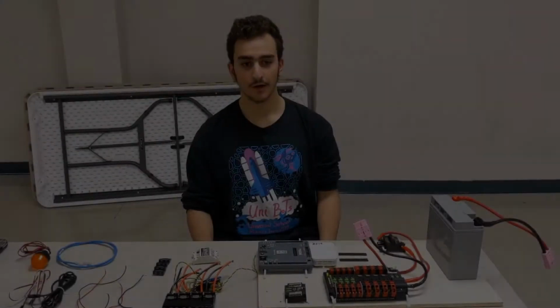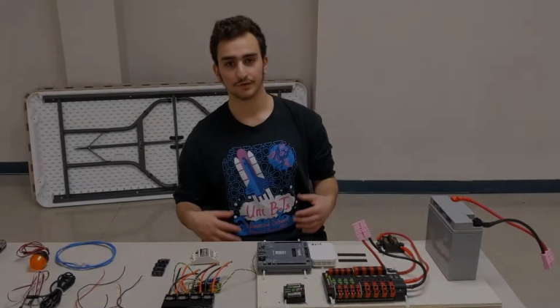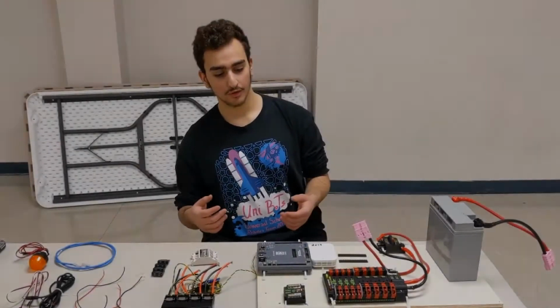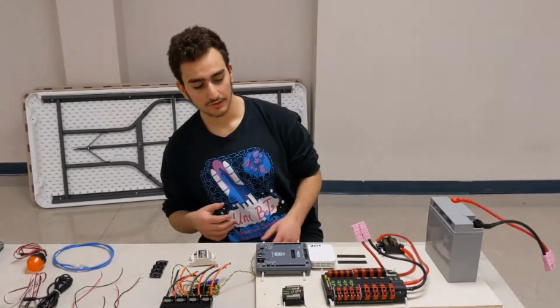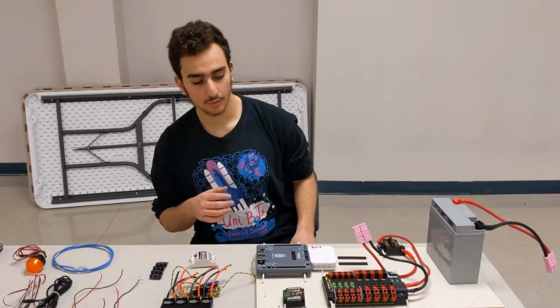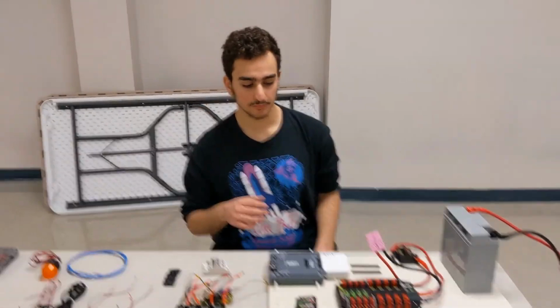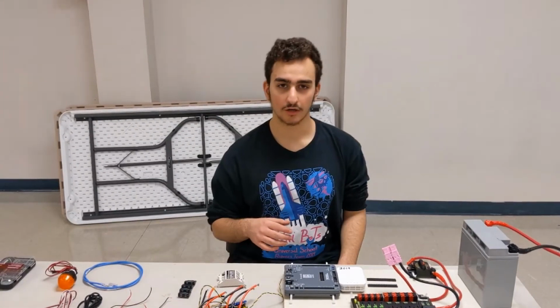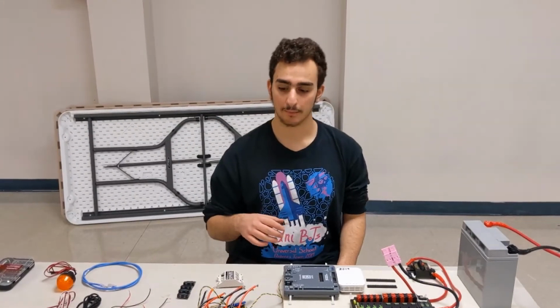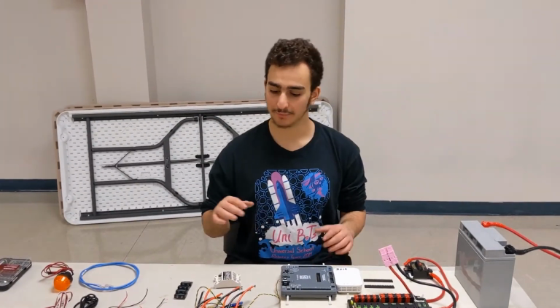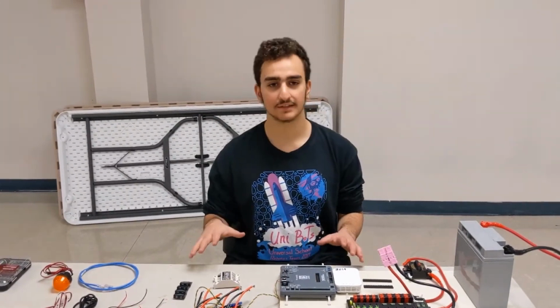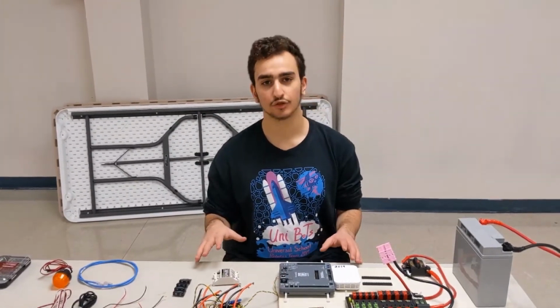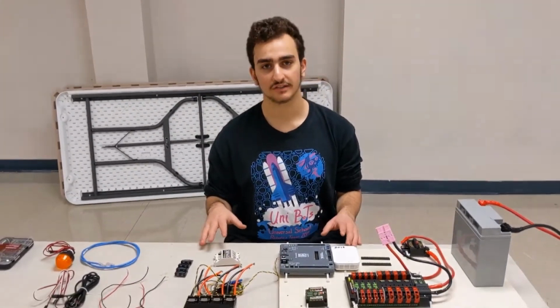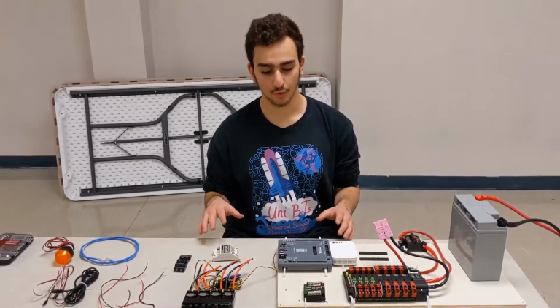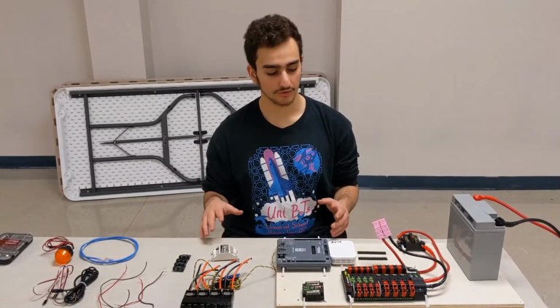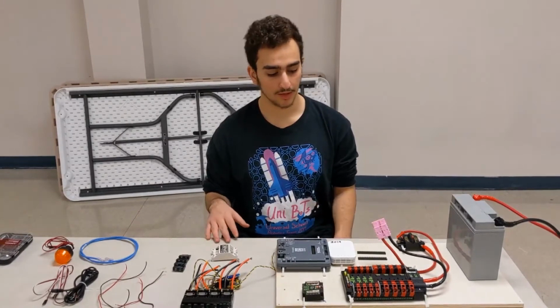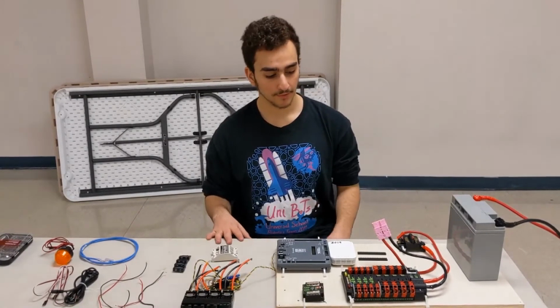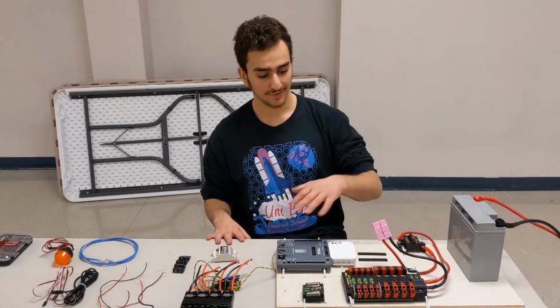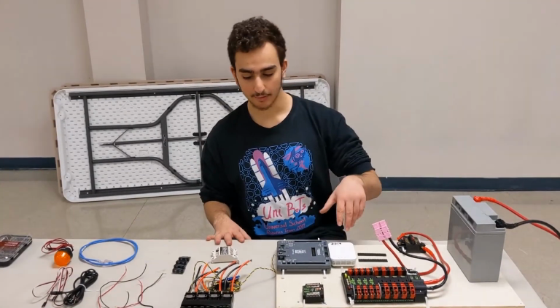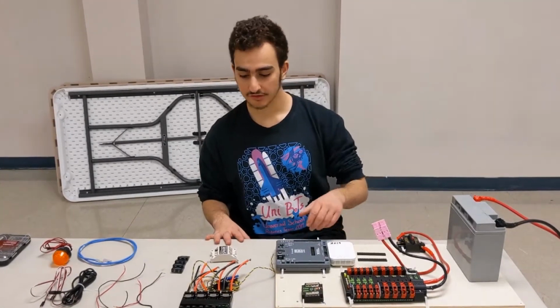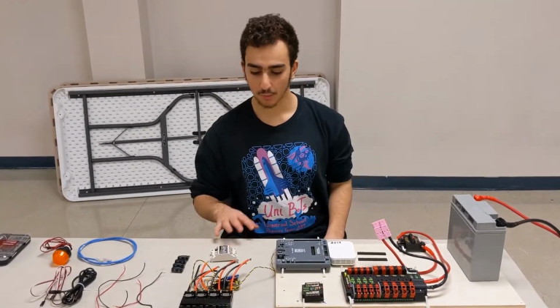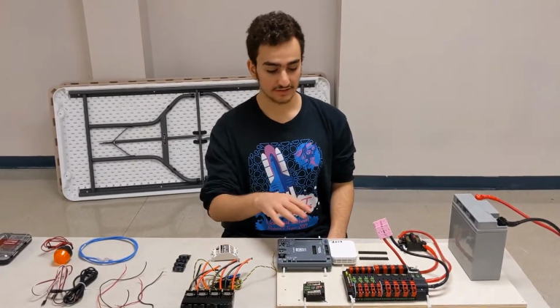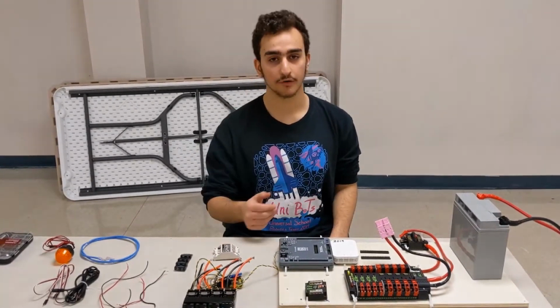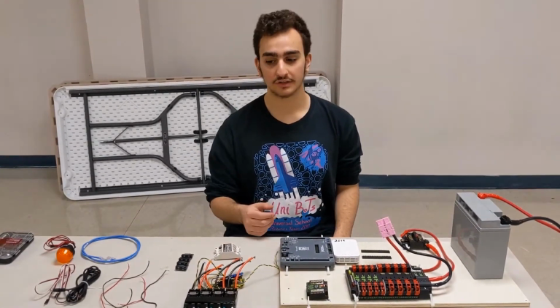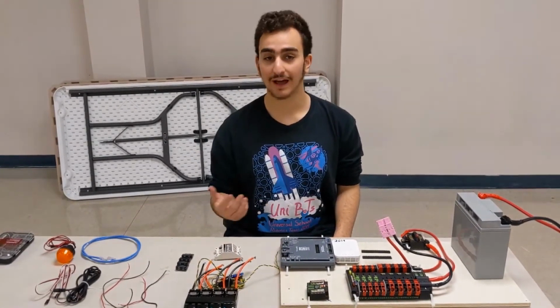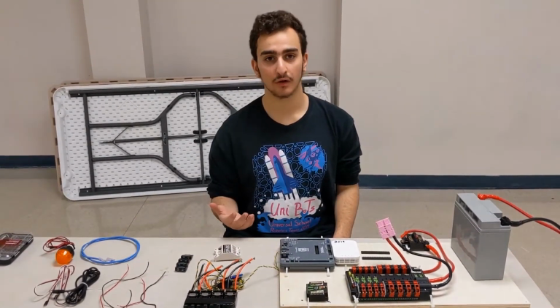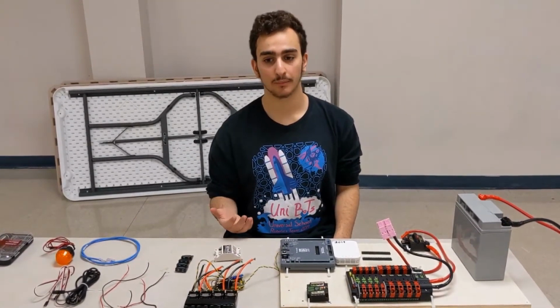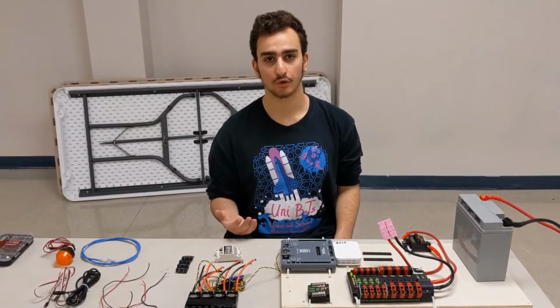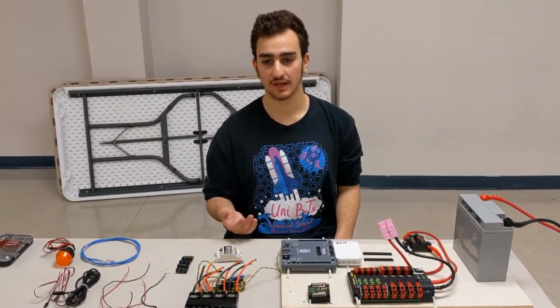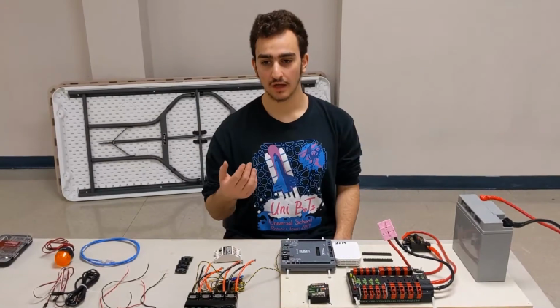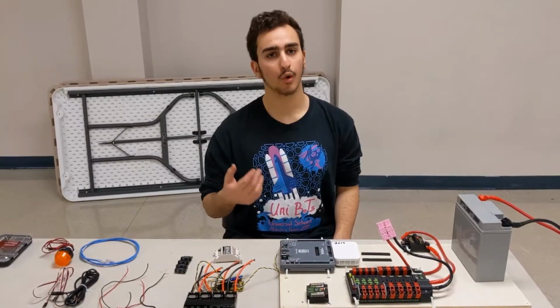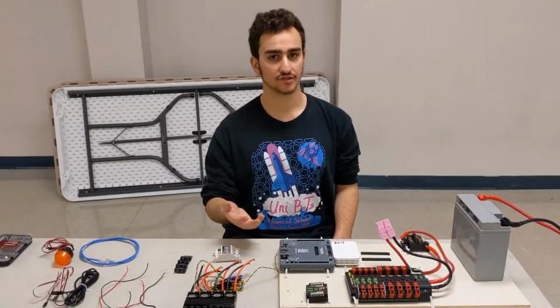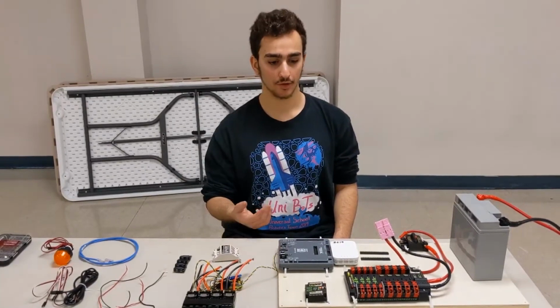All right, so welcome. Today we're going to be talking about the basic electronics that go on the robot, the basic parts, what each part does, and how to wire them up in order to get a robot that's up and running.